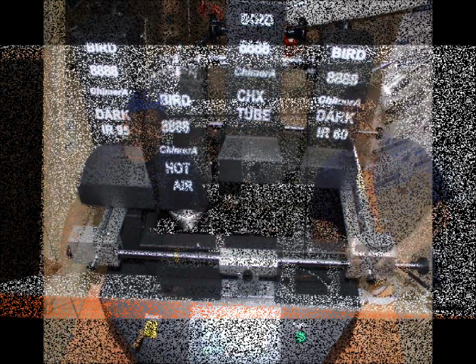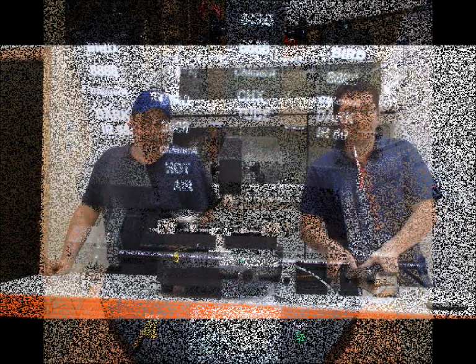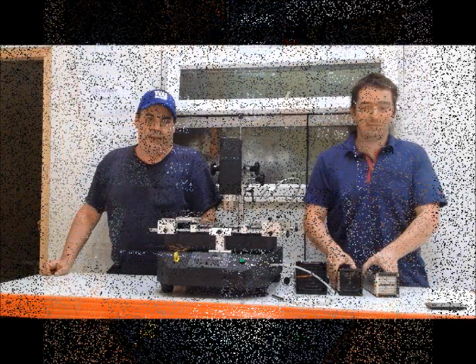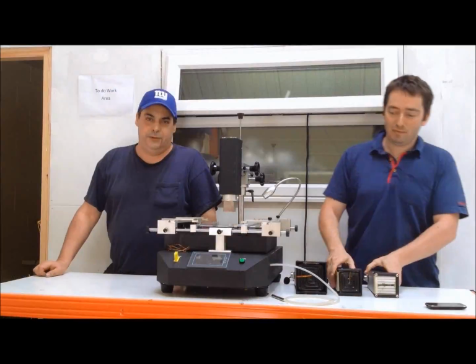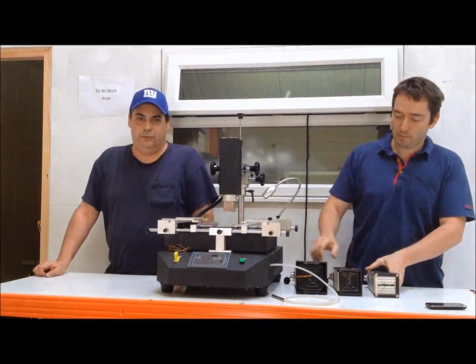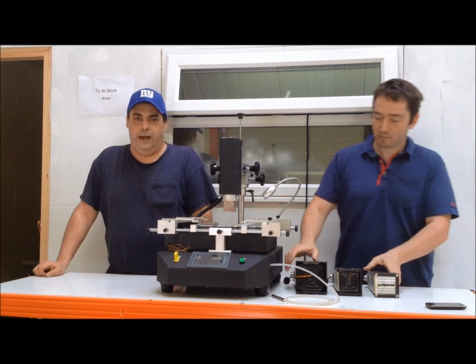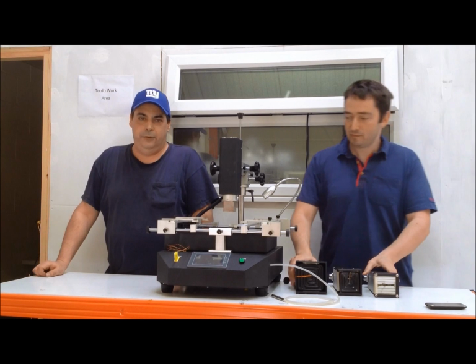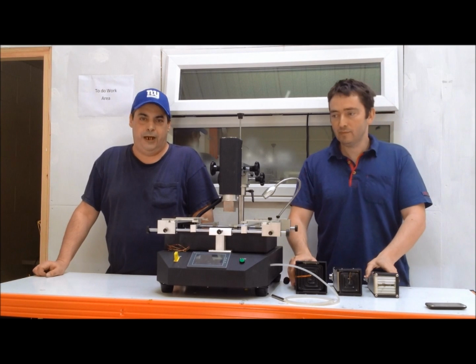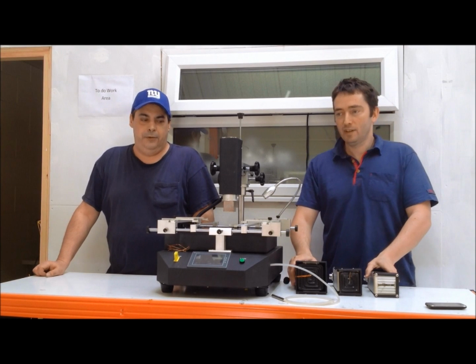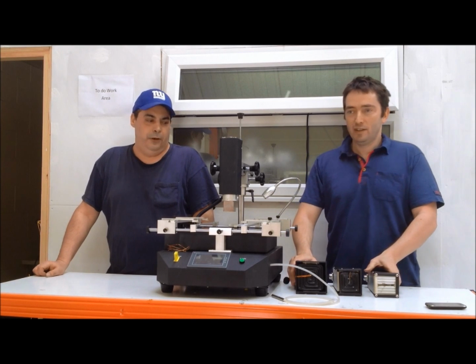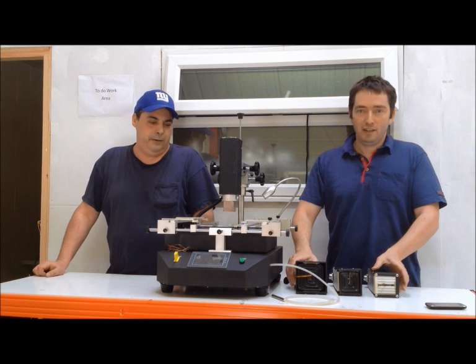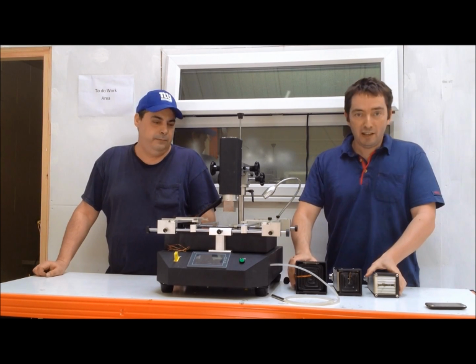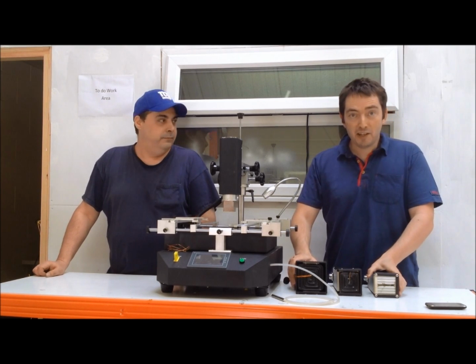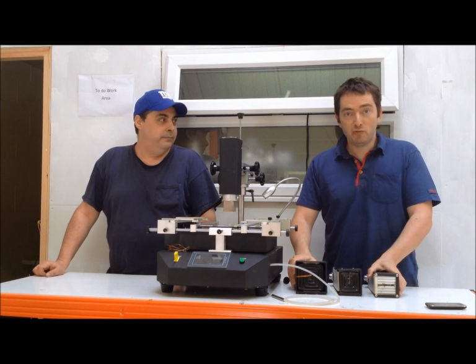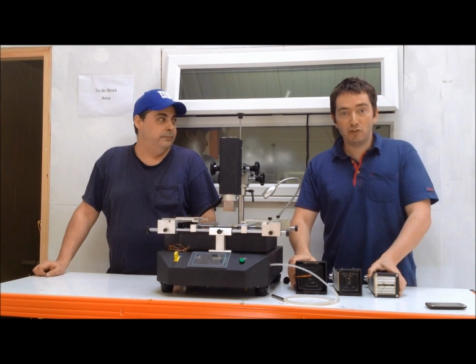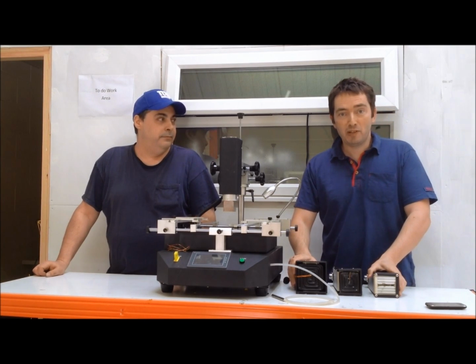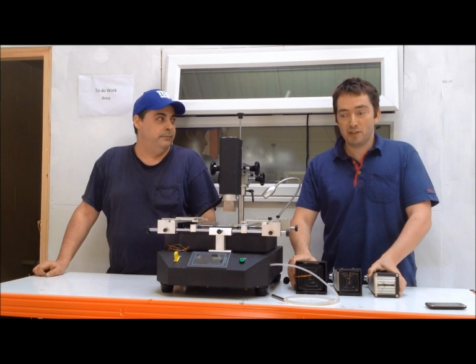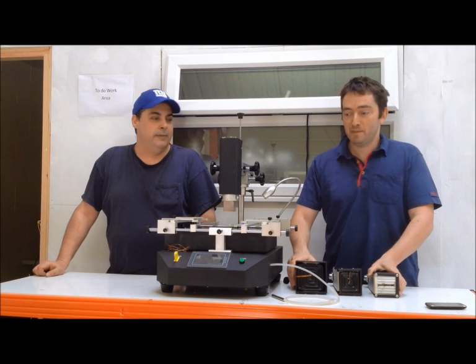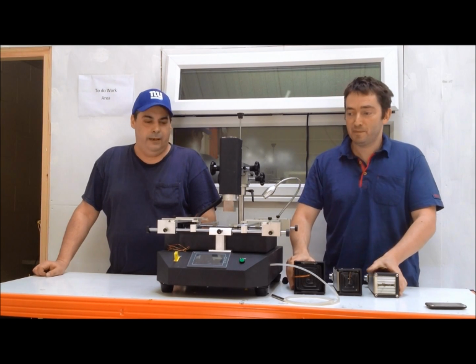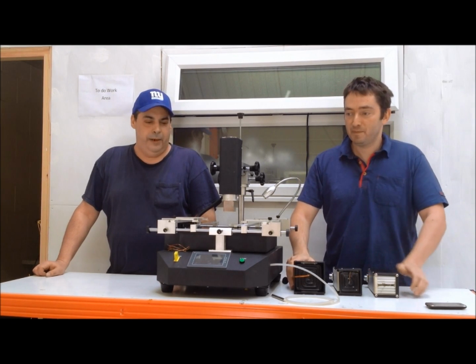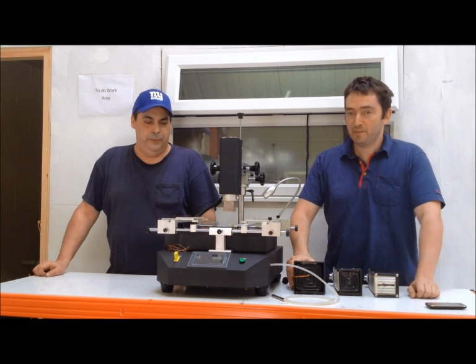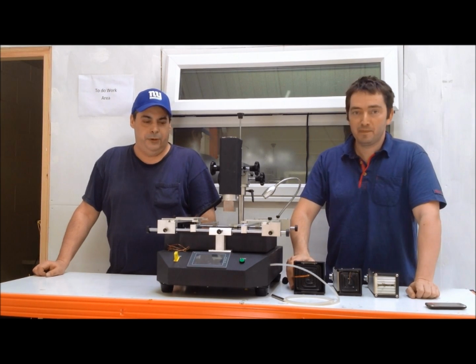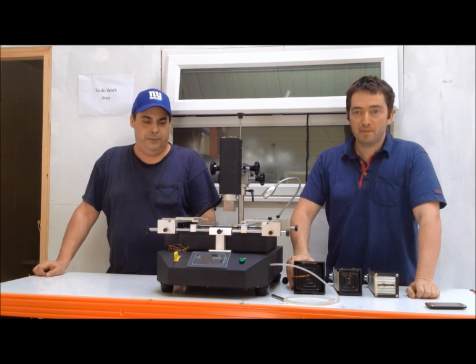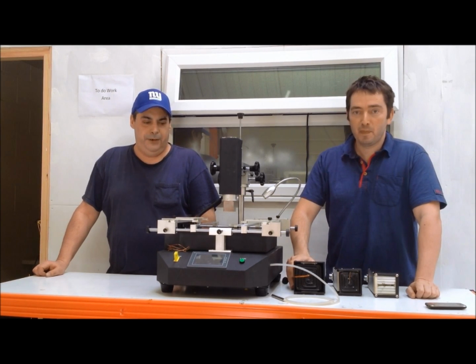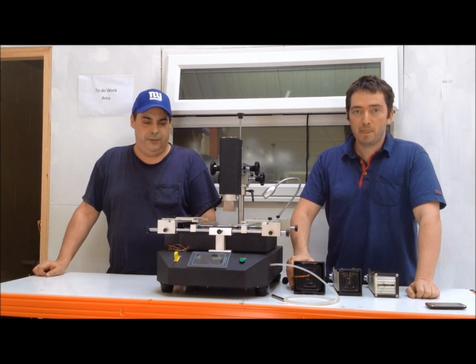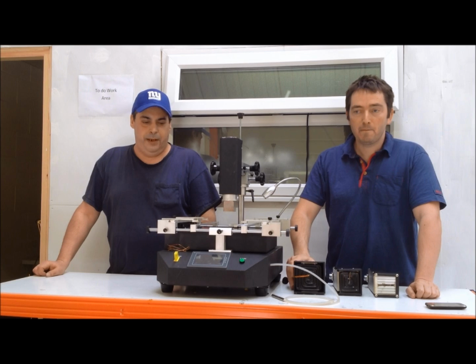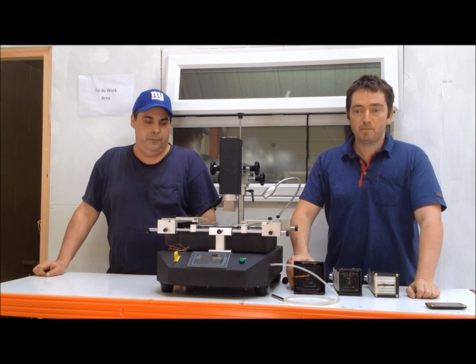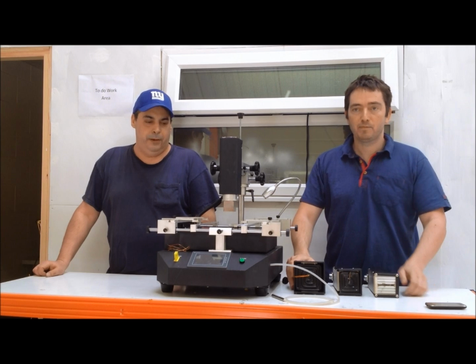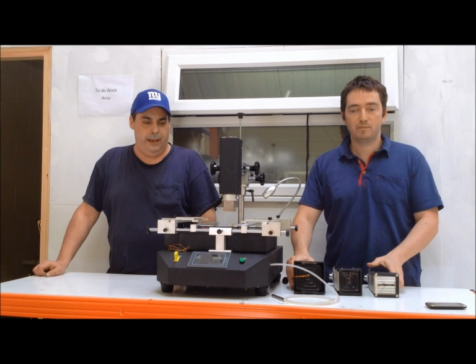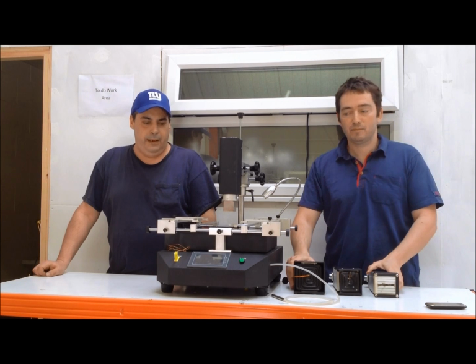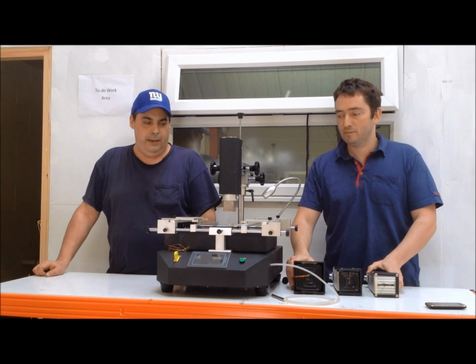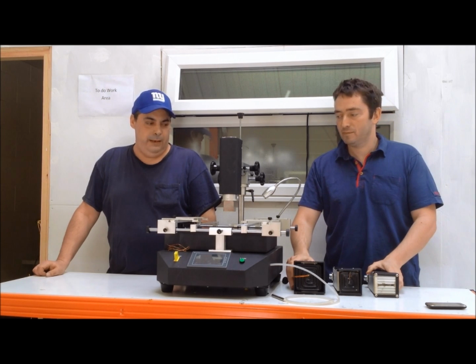Hi, I'm Dennis from Dragon Group China, New York. Hi, it's Ian from Dragon Group, Manchester. And we're here to show some features of the brand new Bird 8888.